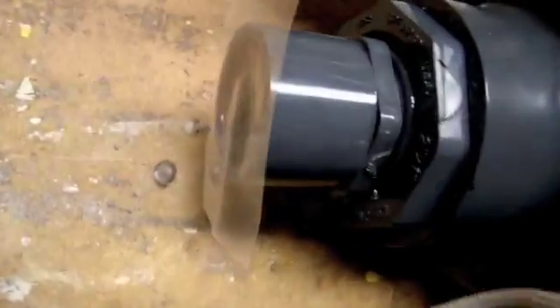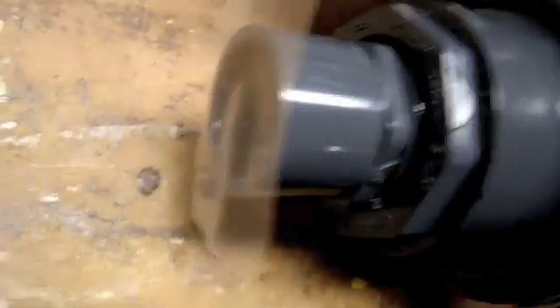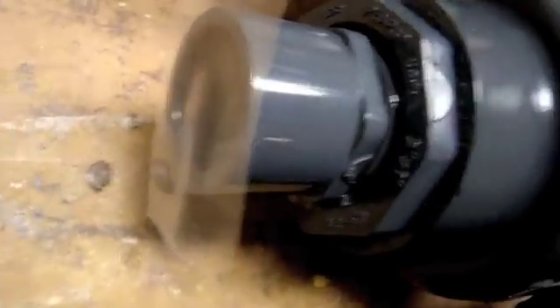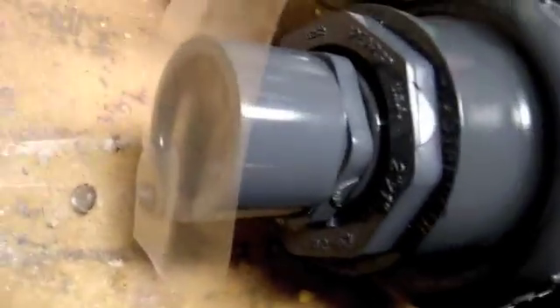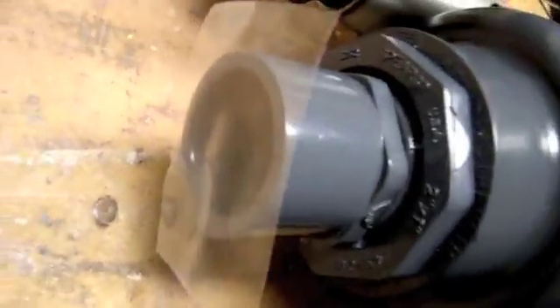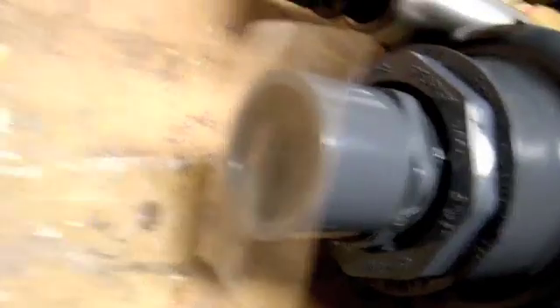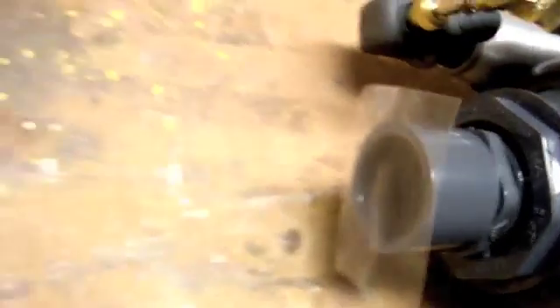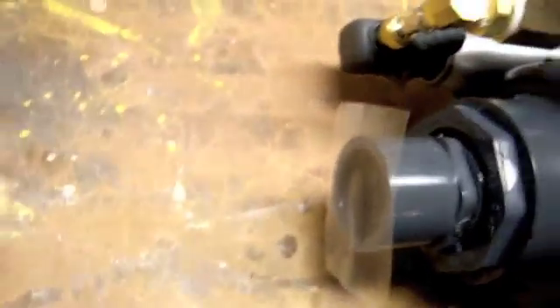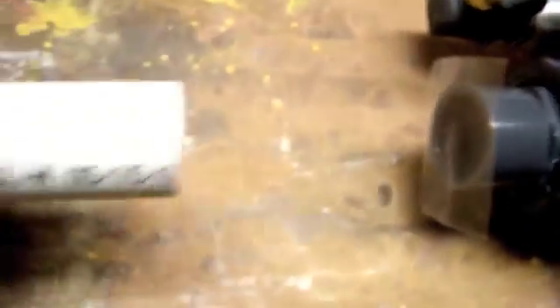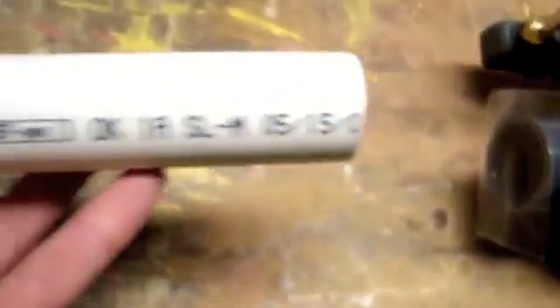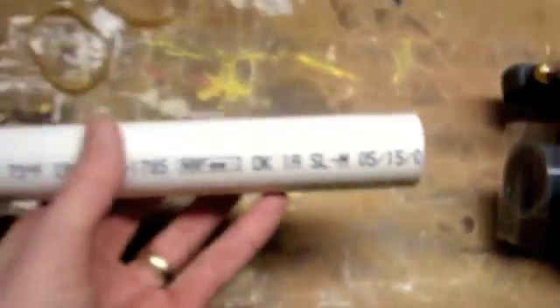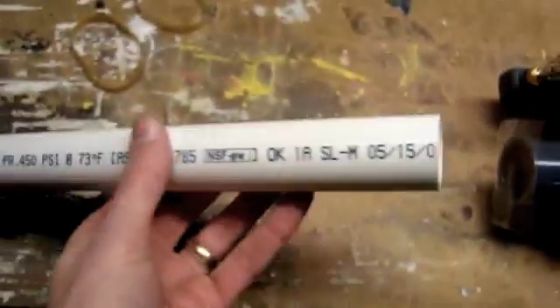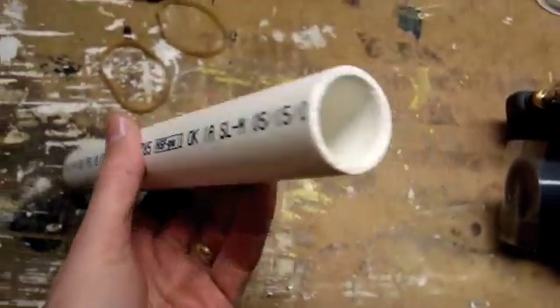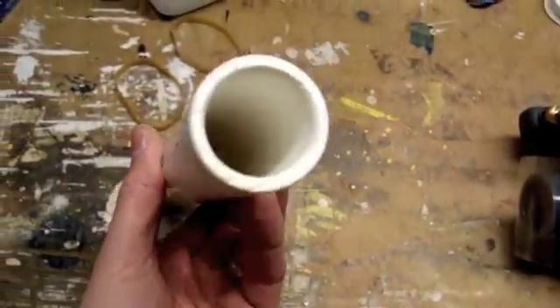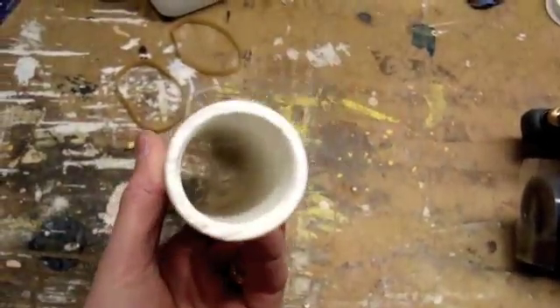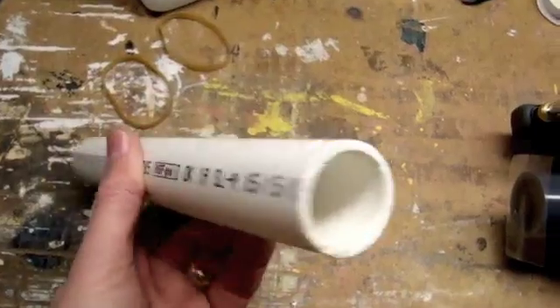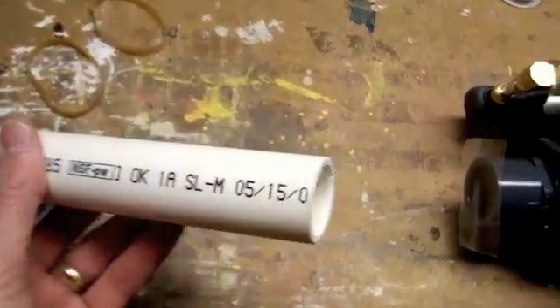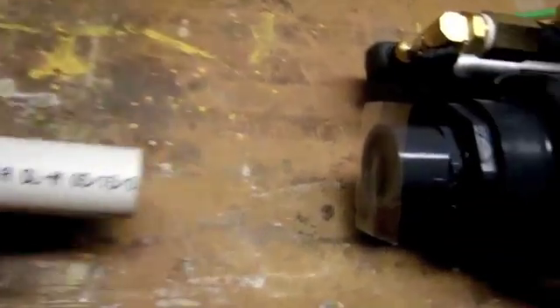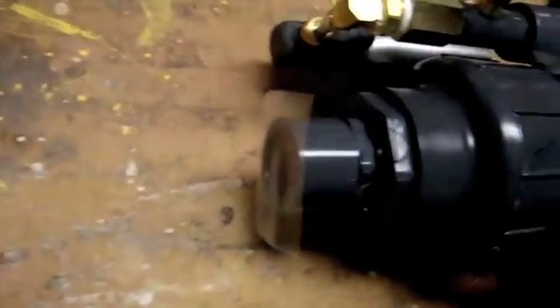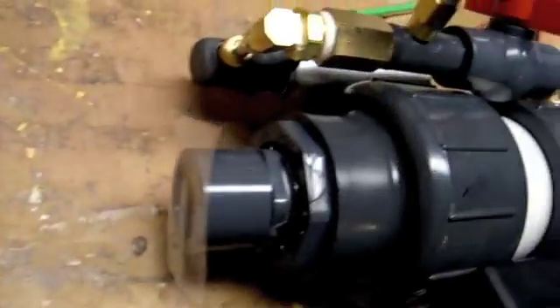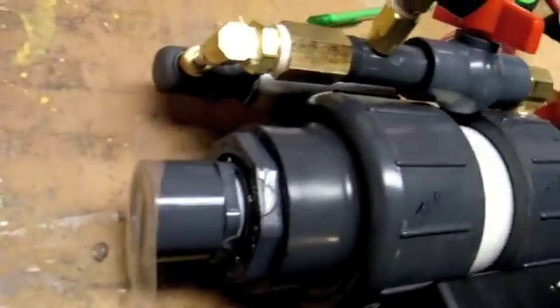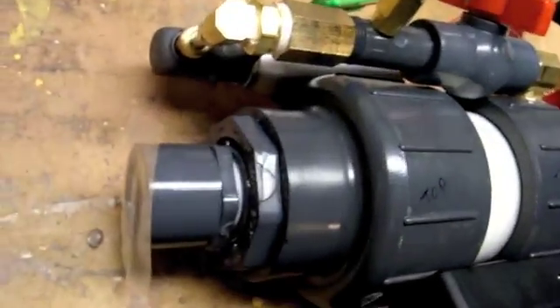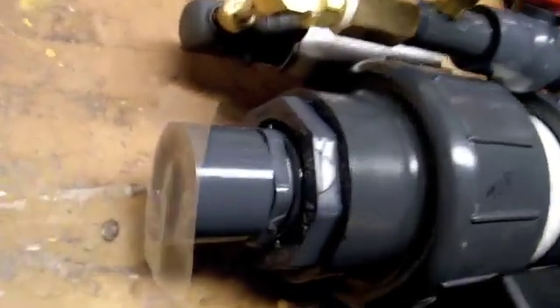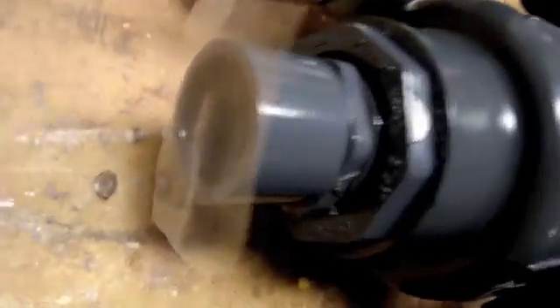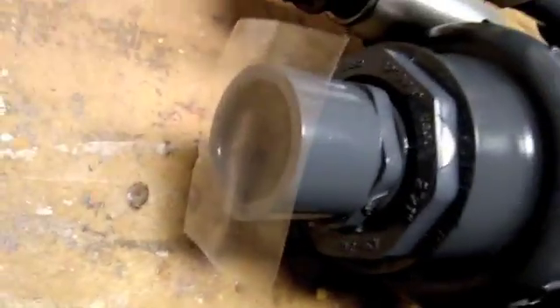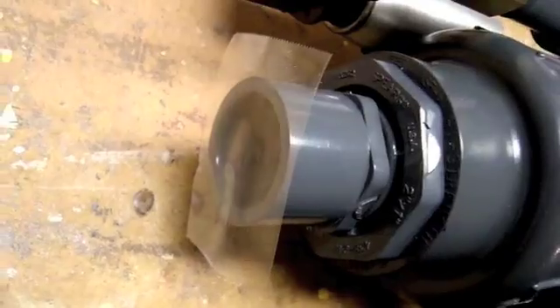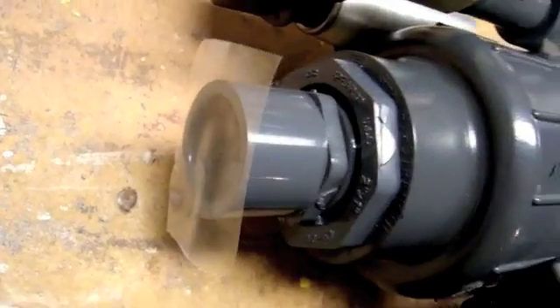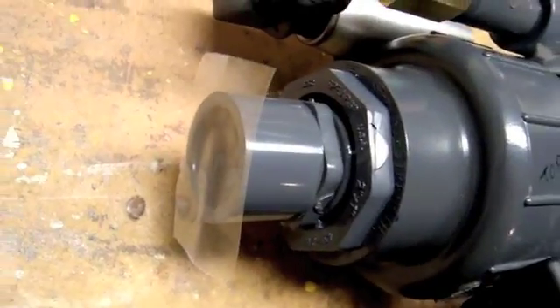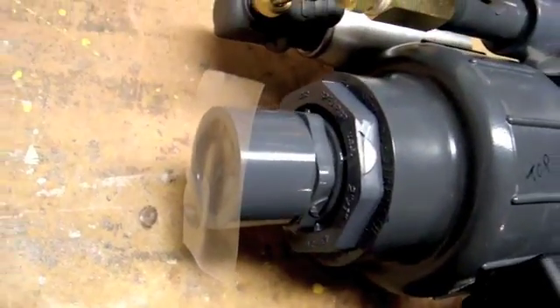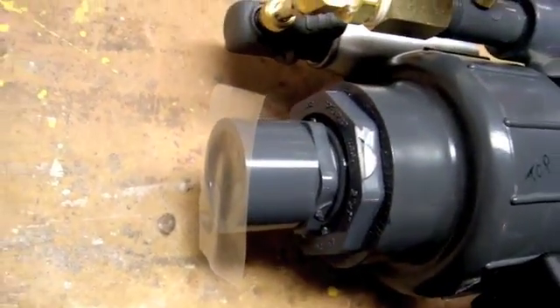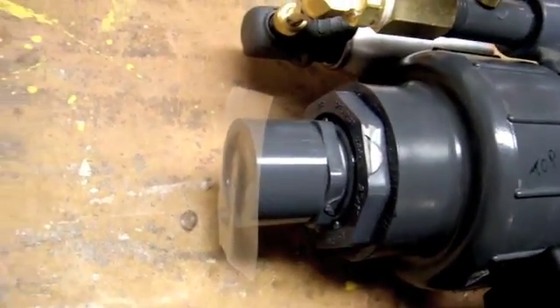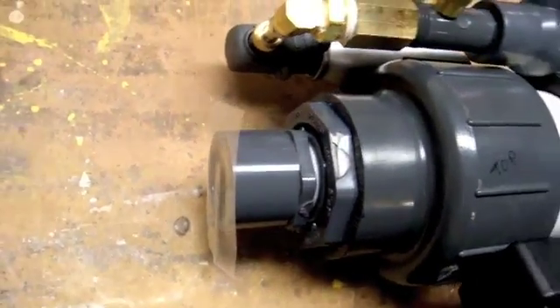It's a 1-inch bore with slip-in barrels. I'm using Schedule 40 1-inch pipe for the barrel. I've got a piece of tape over here, so we're going to do a little flame test here.